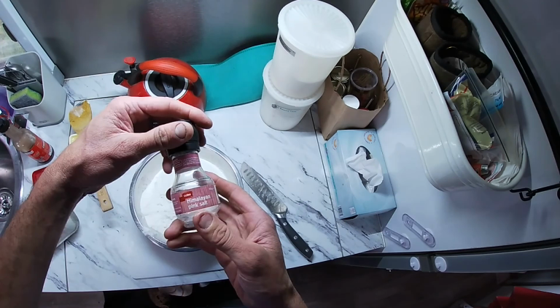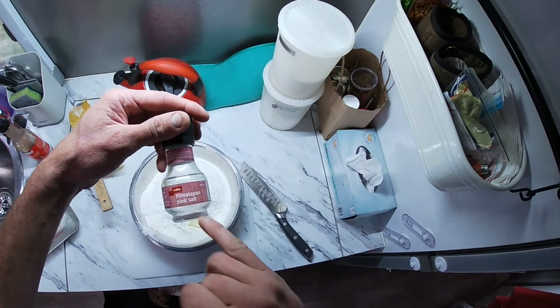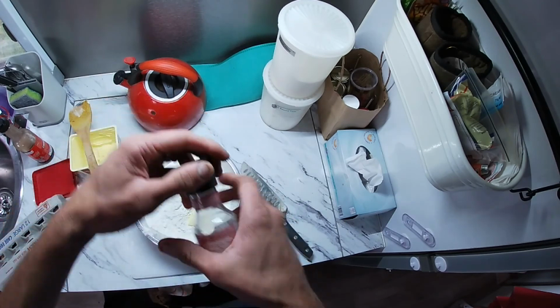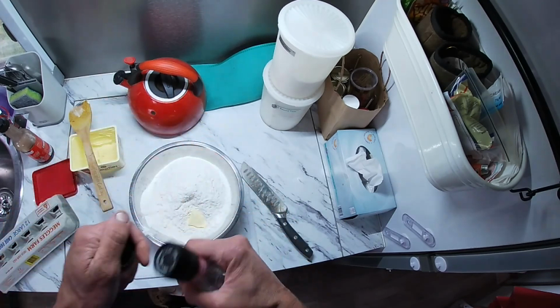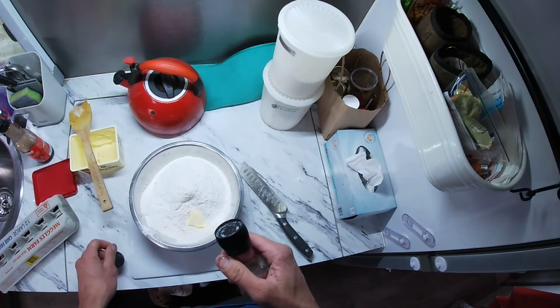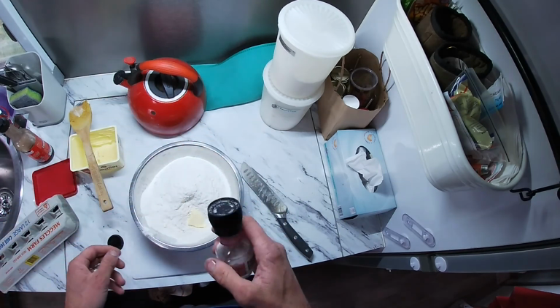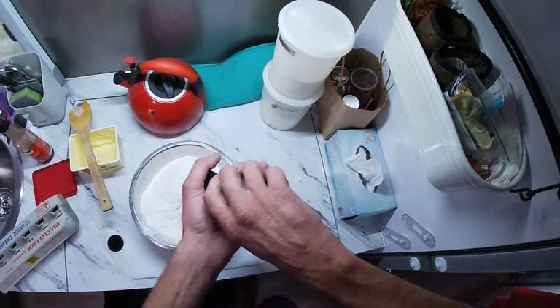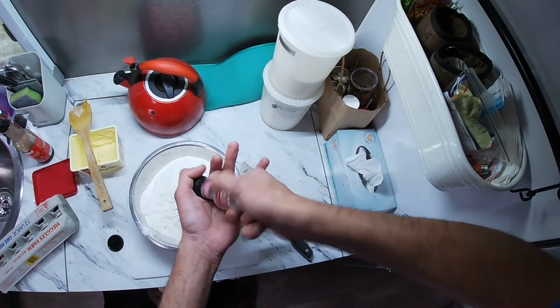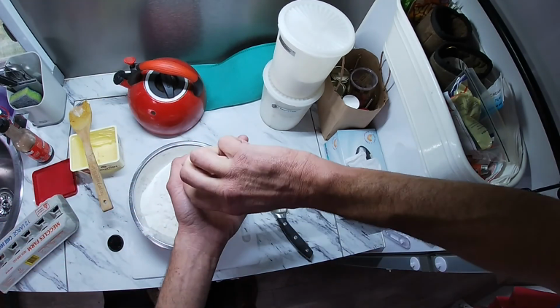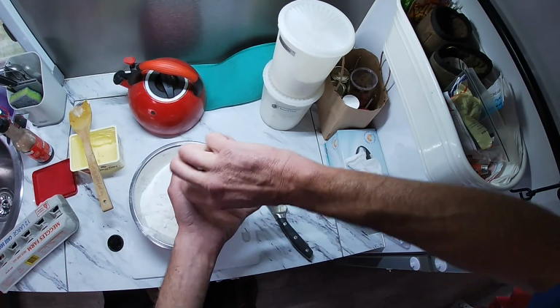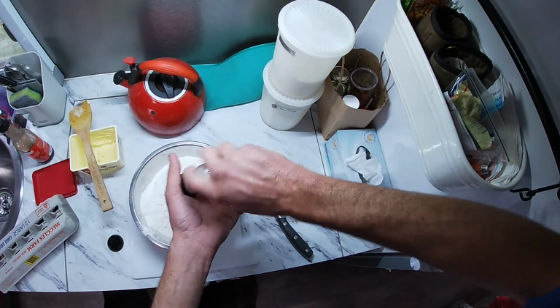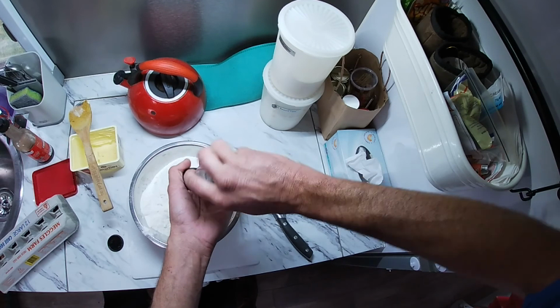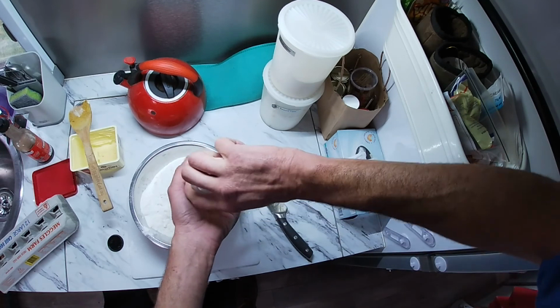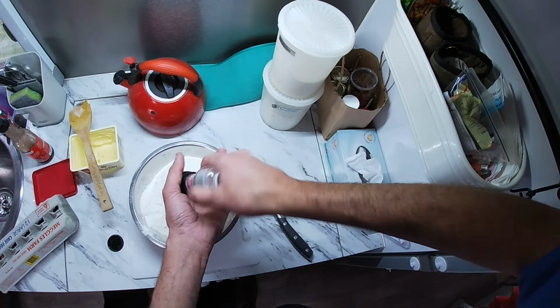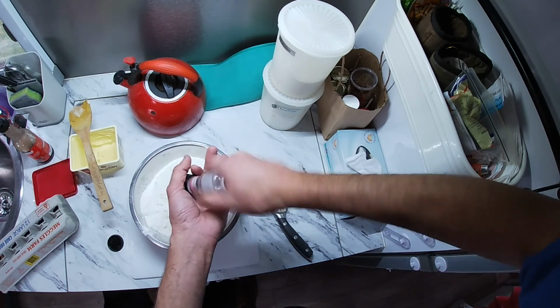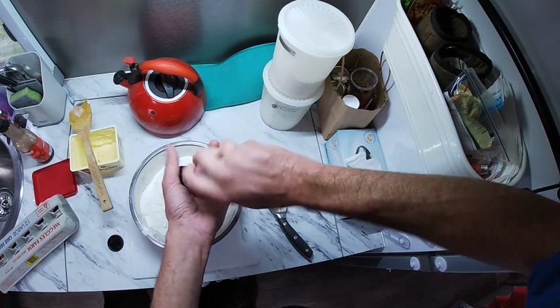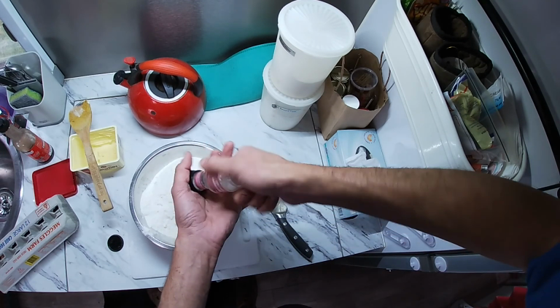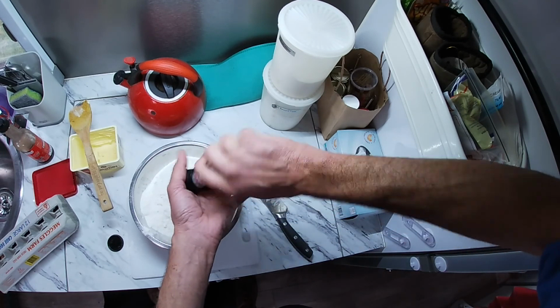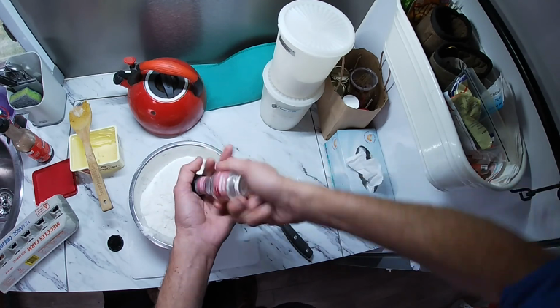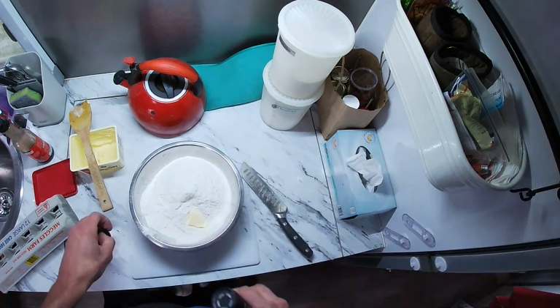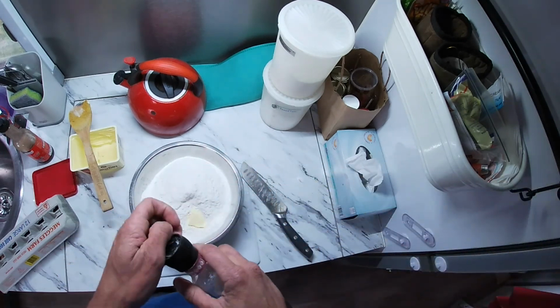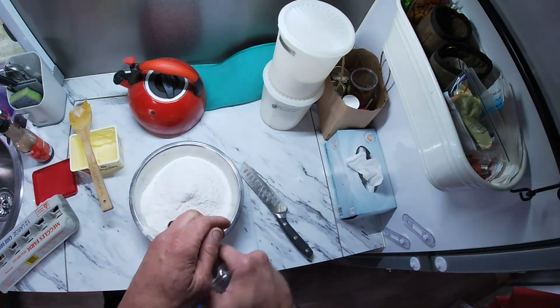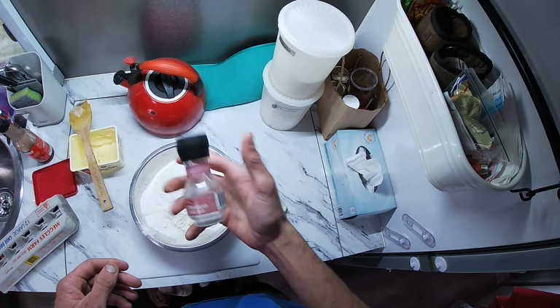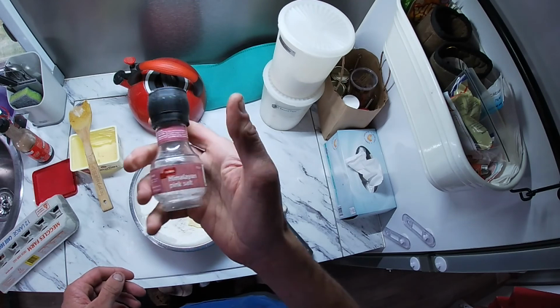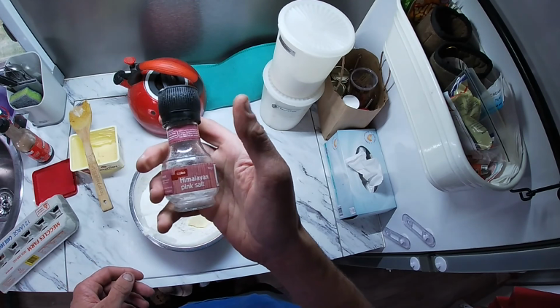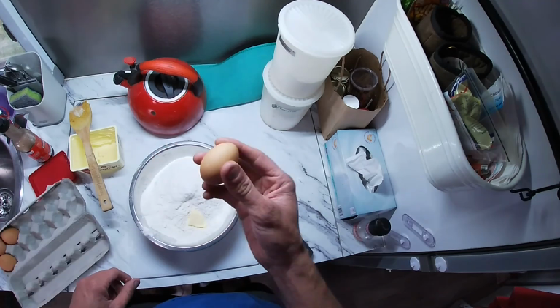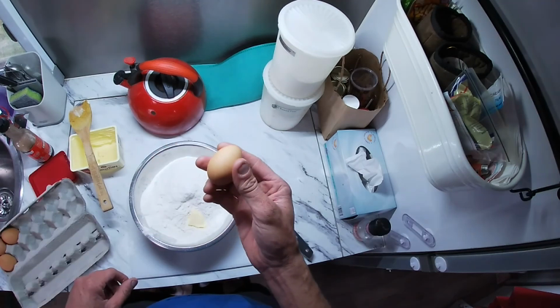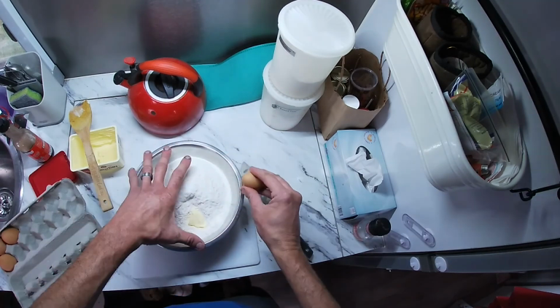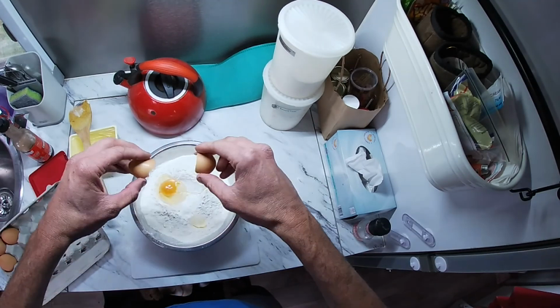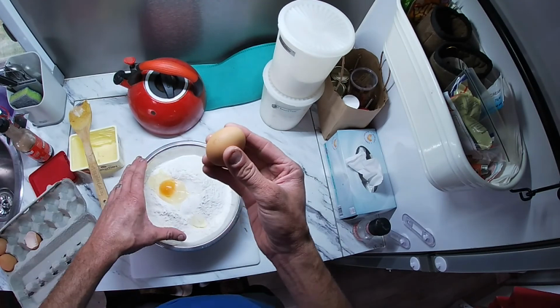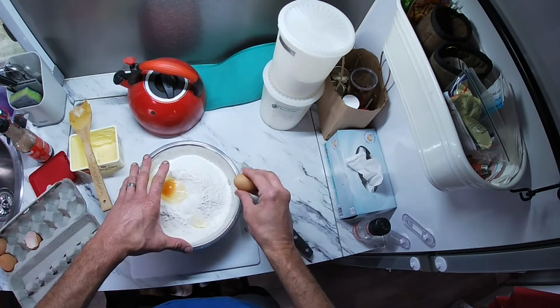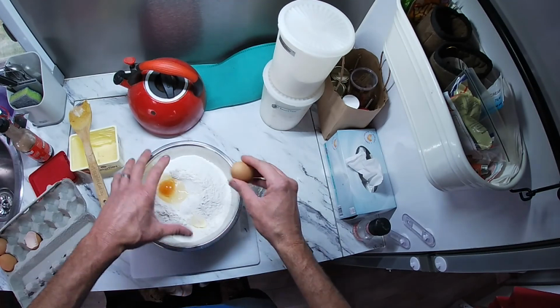Salt — Himalayan pink salt I'm using today, viewers. About fourteen aggaduggers on your pink Himalayan salt. Eggleberry — one. Eggleberry — two. Poke it for good luck.